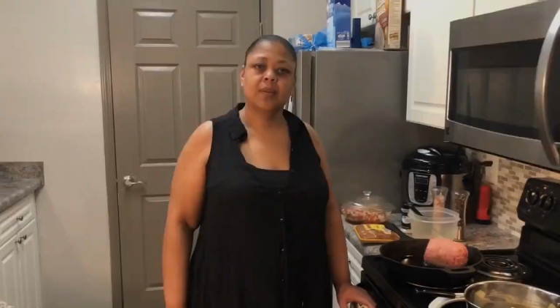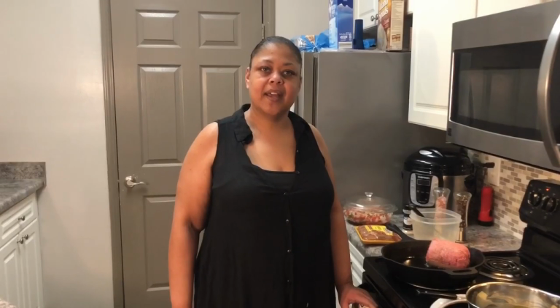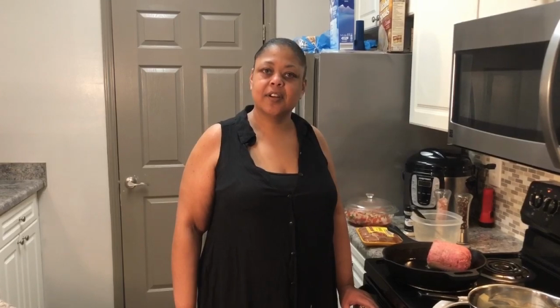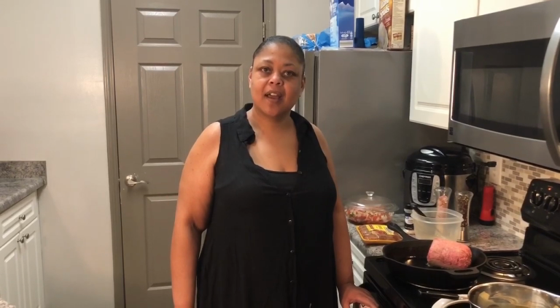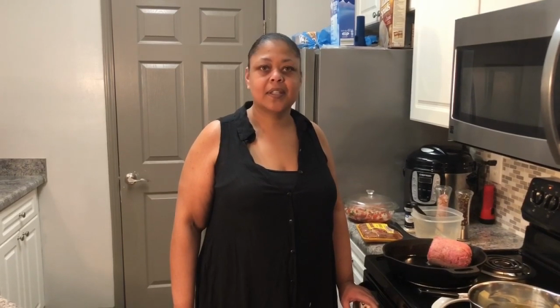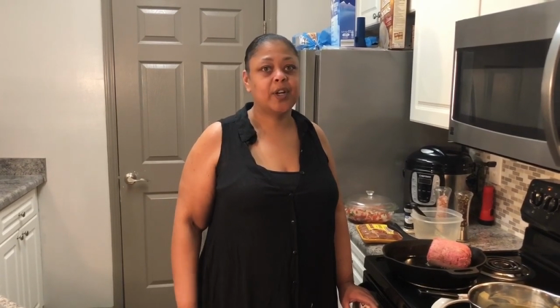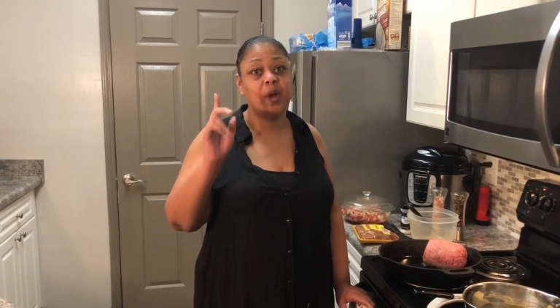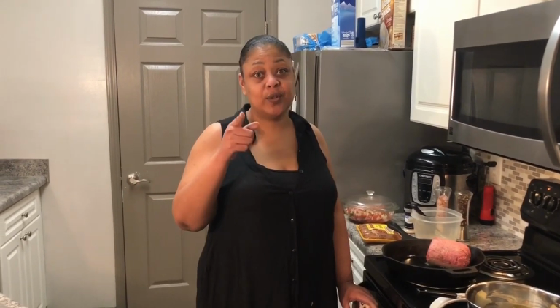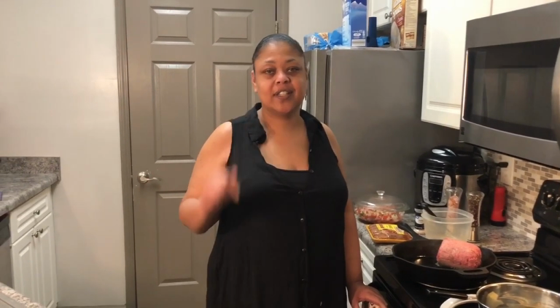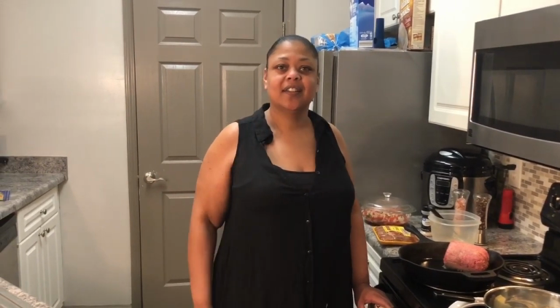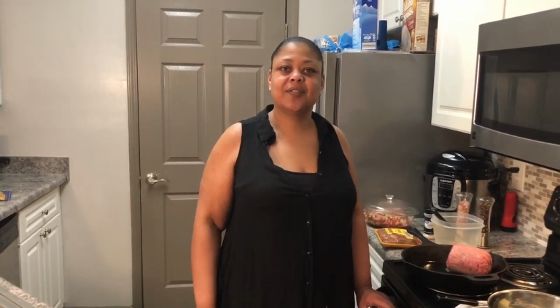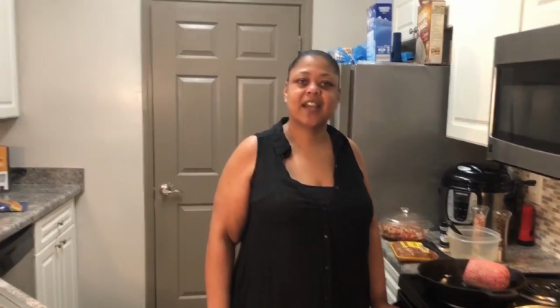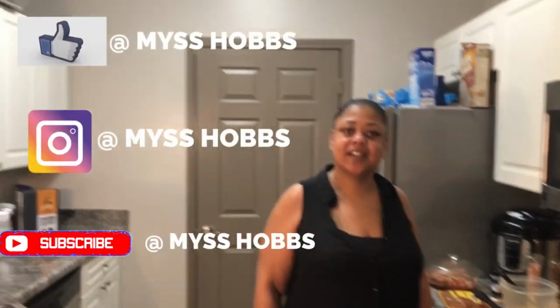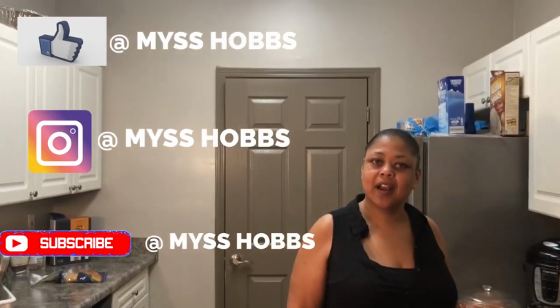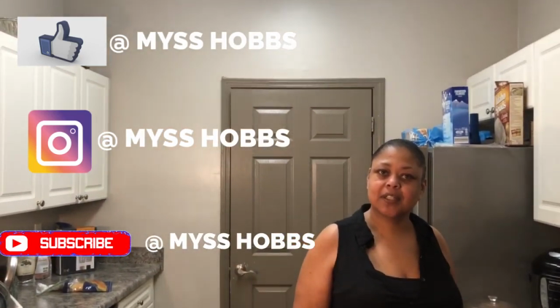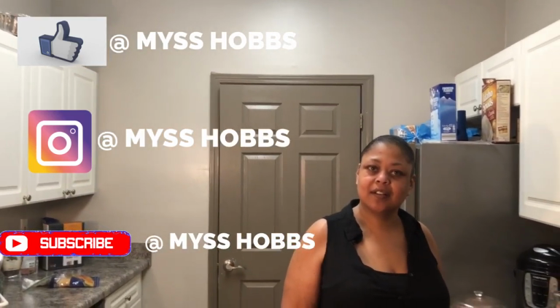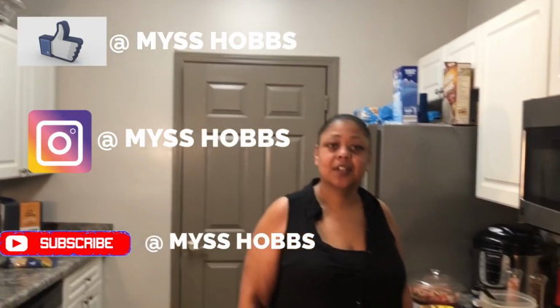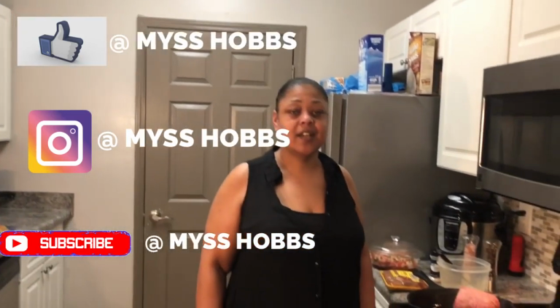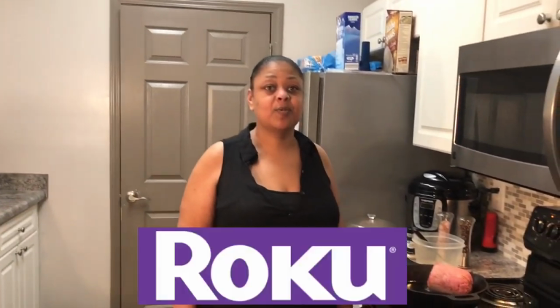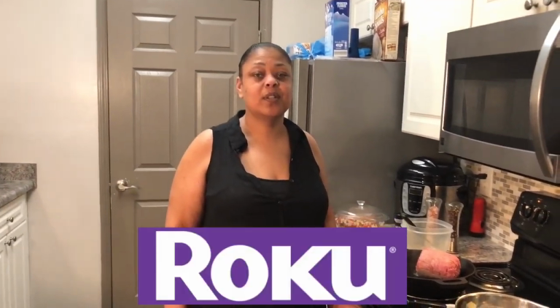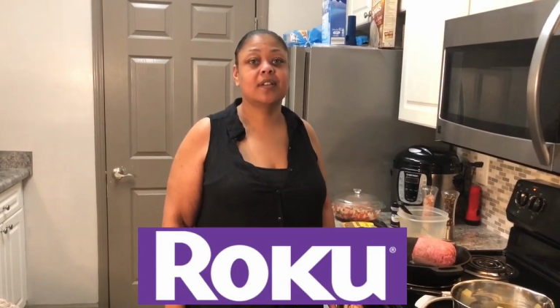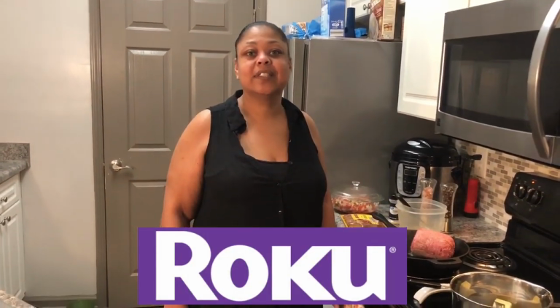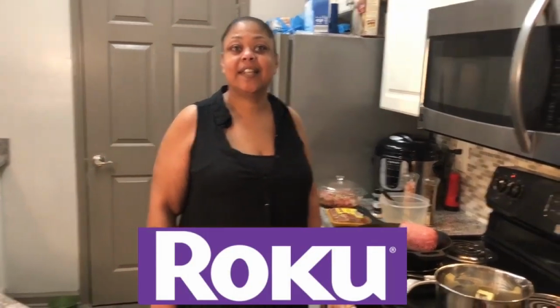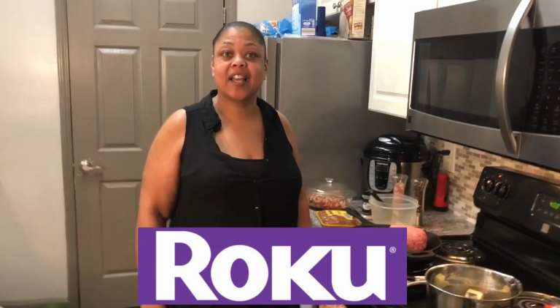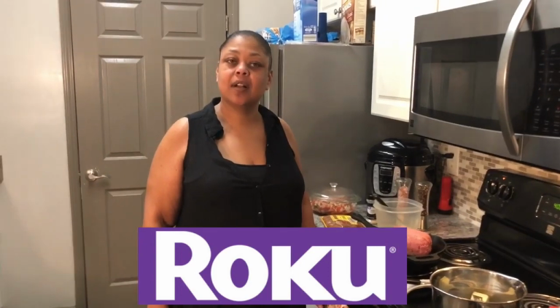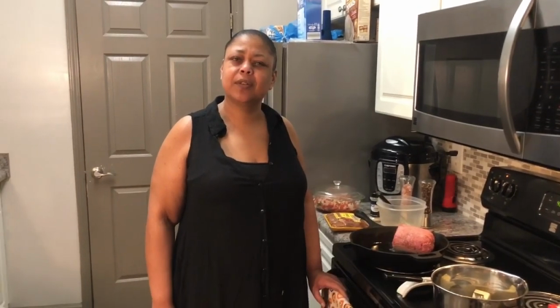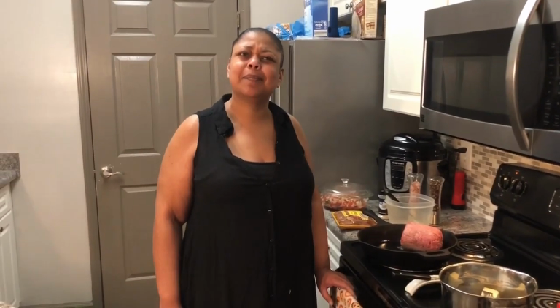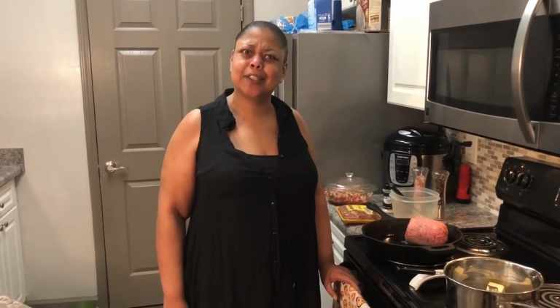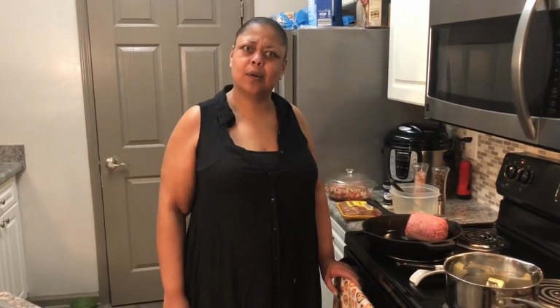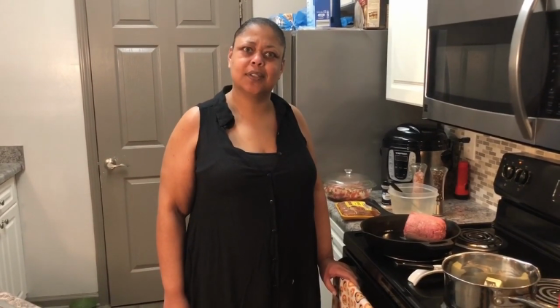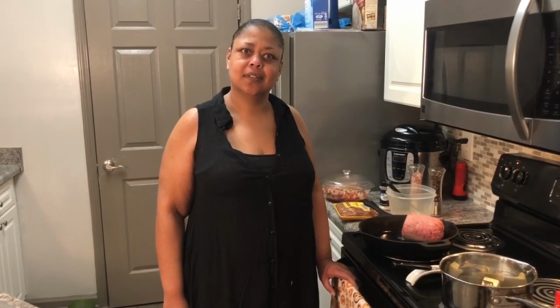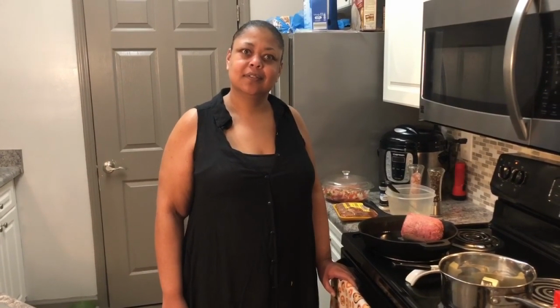What's up guys, it's your girl Miss Hobbs, and I want to know what you're chewing today. Don't forget to like, share, and subscribe to the channel — check me out on Roku as well. Today guys we are going to be chewing on some nachos!